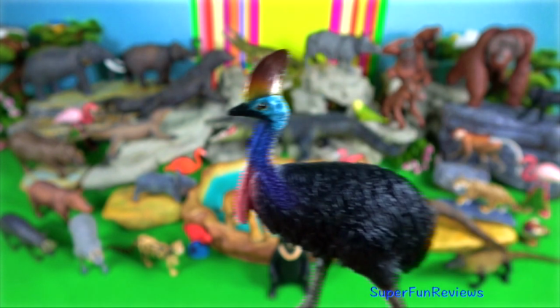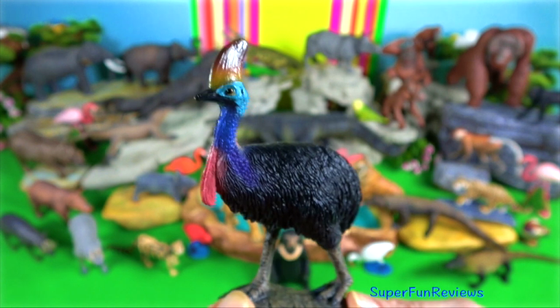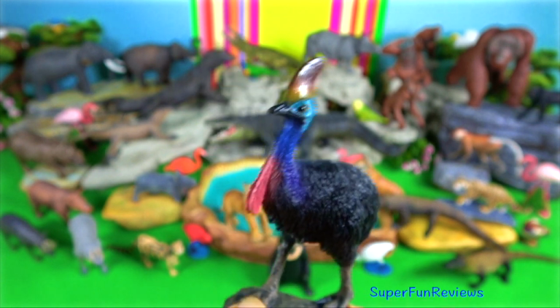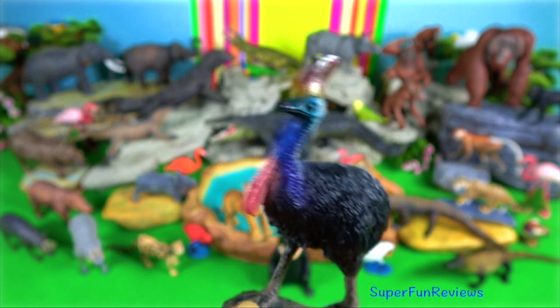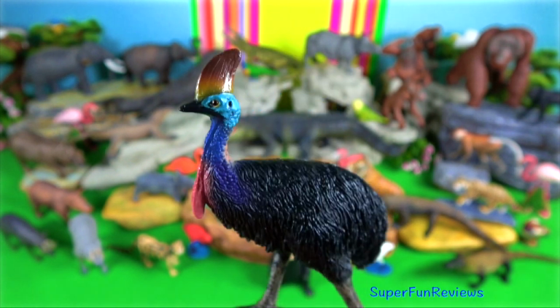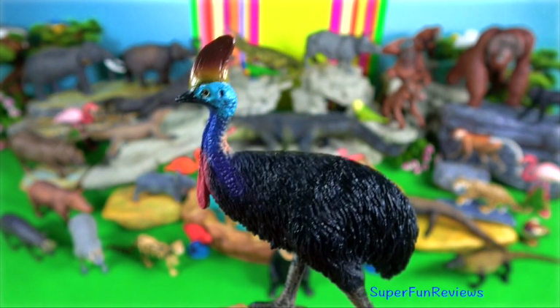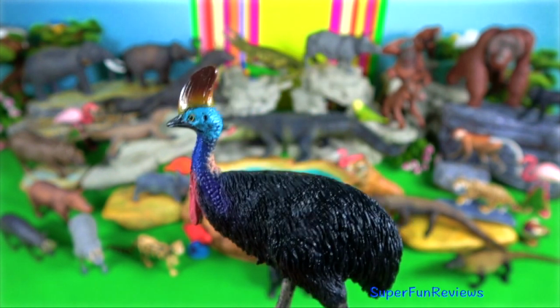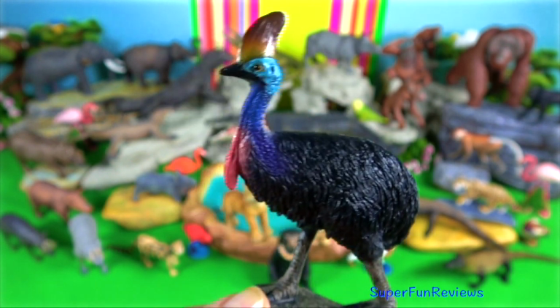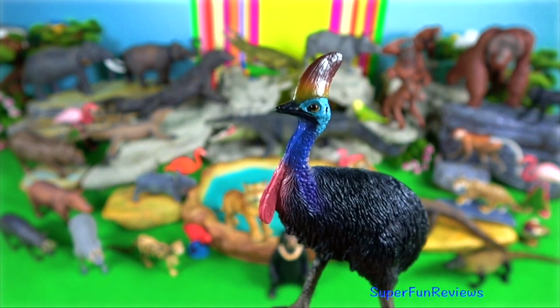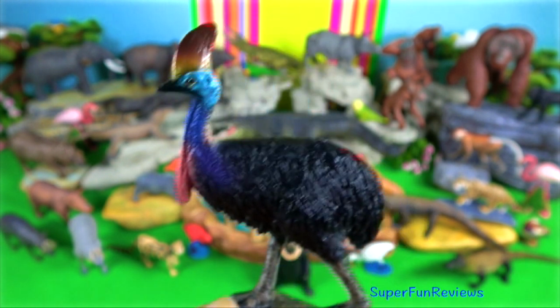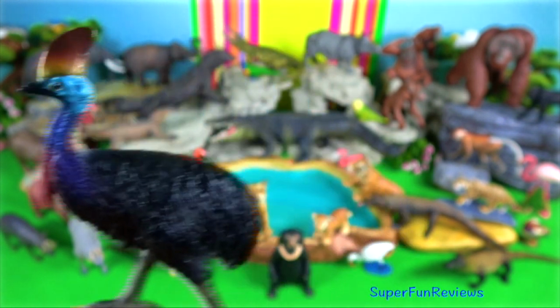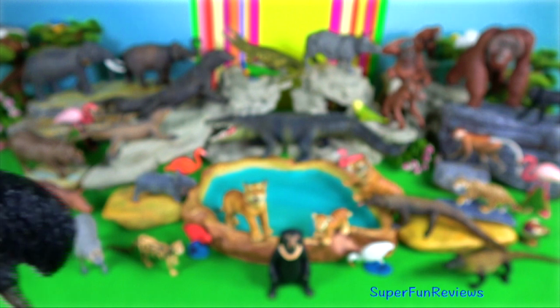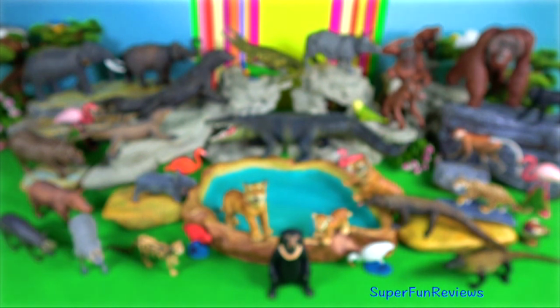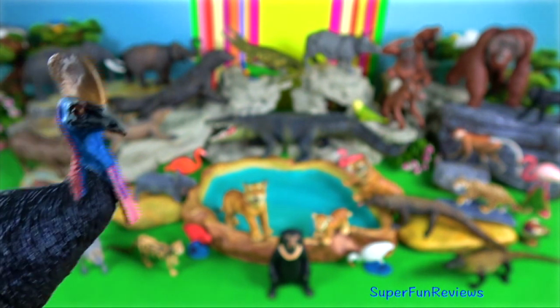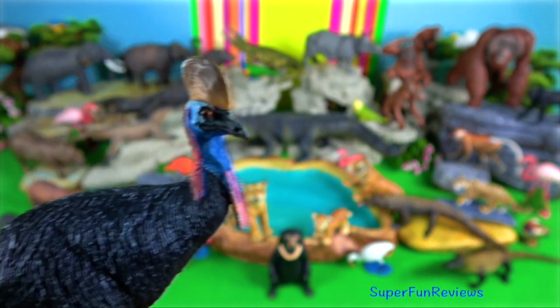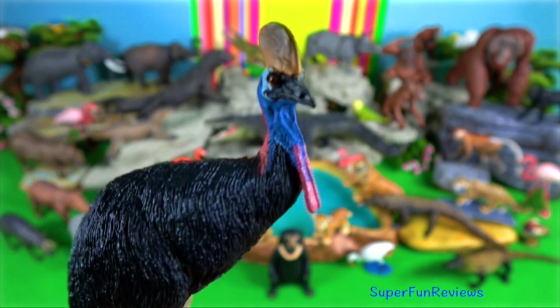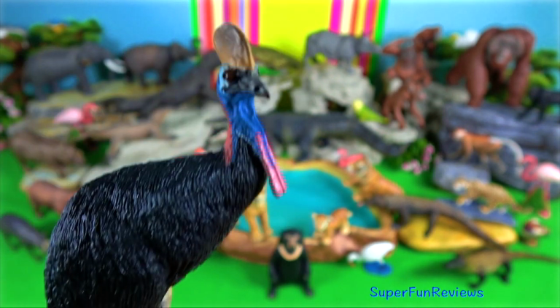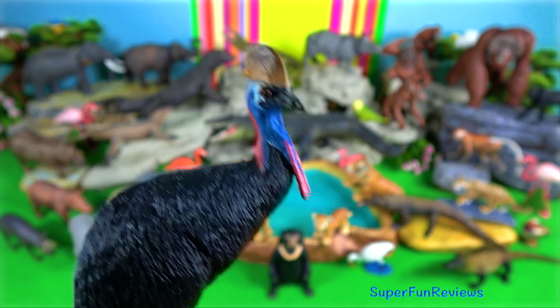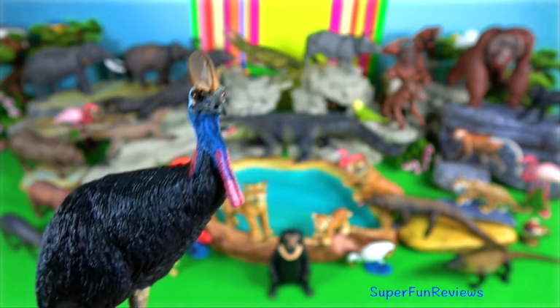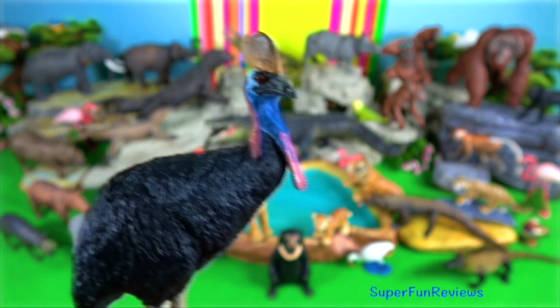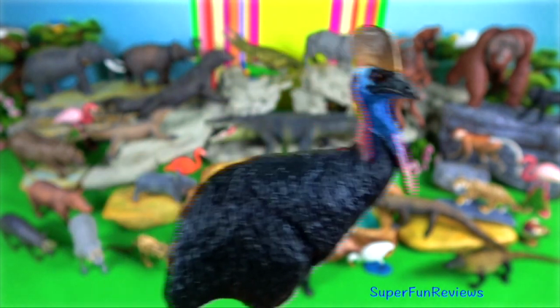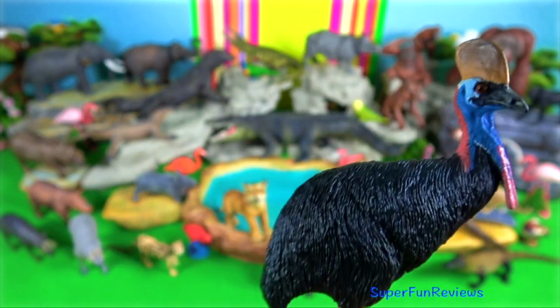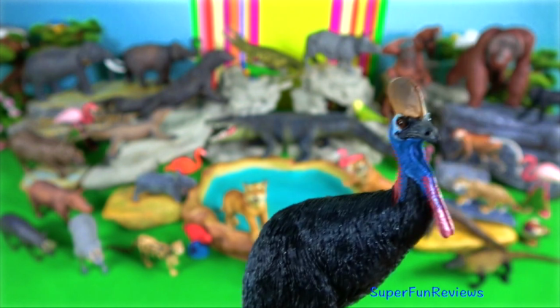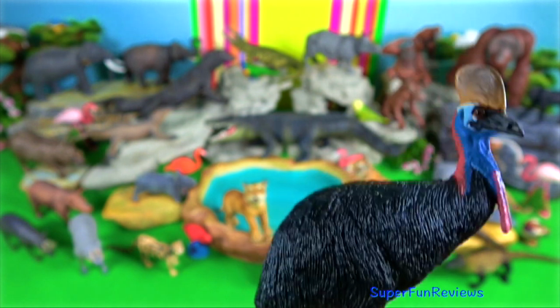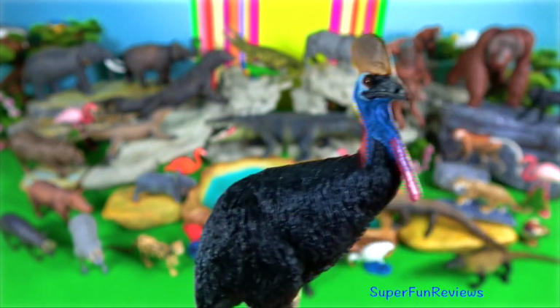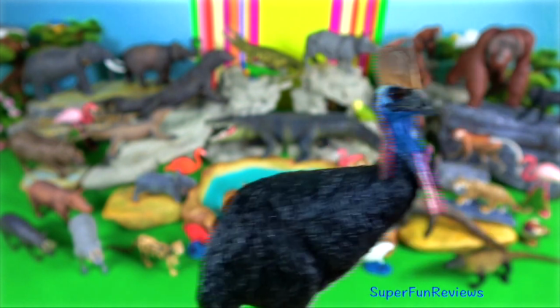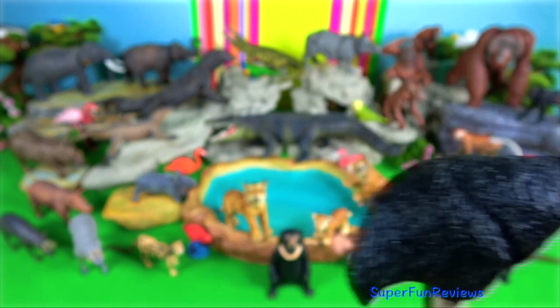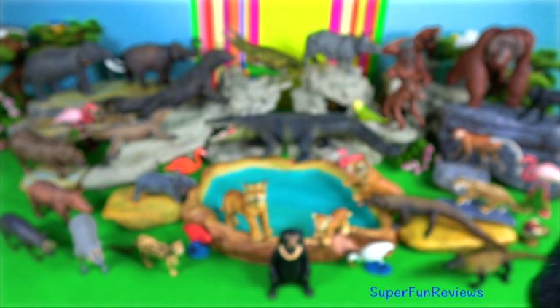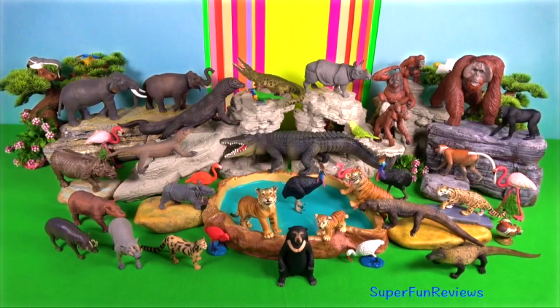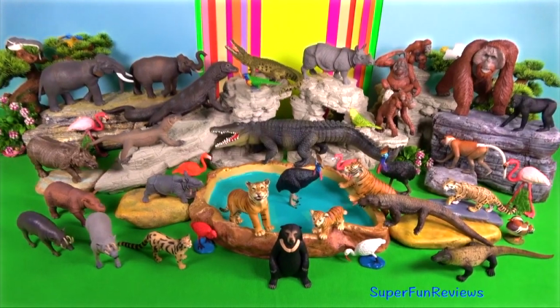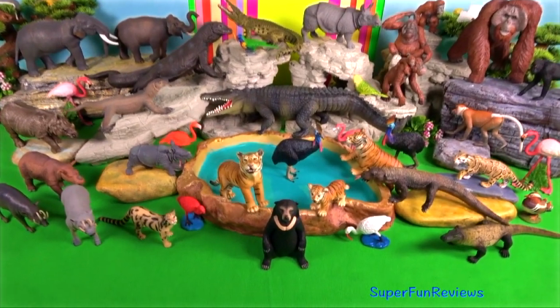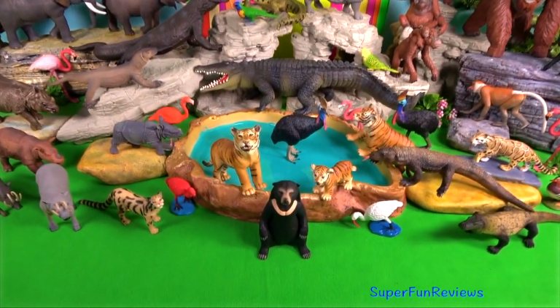Cassowary are found in New Guinea. They are large robust birds with long powerful legs for running and defense. The claws on their toes are up to 12 centimeters long.